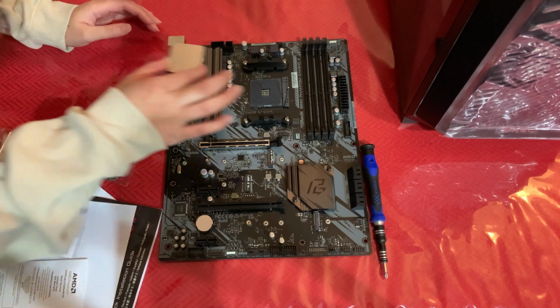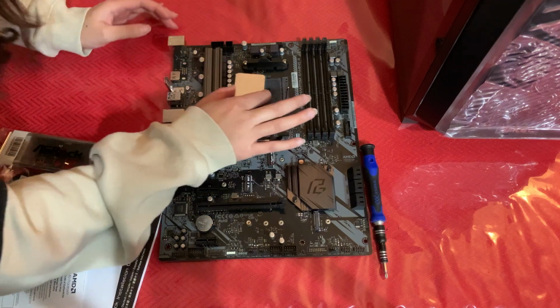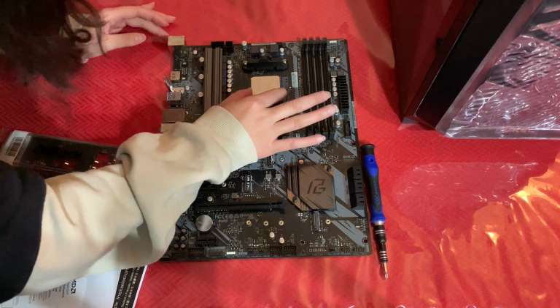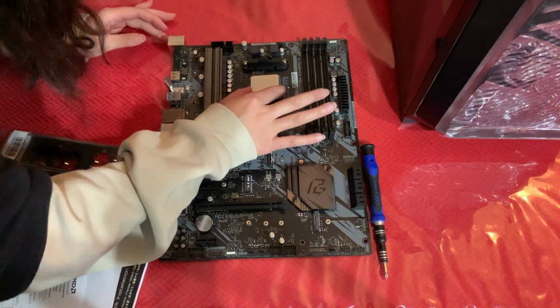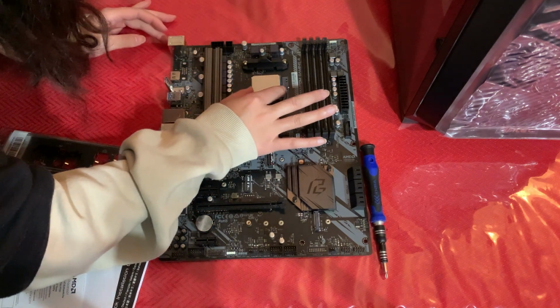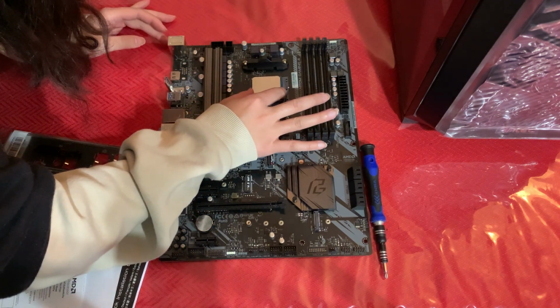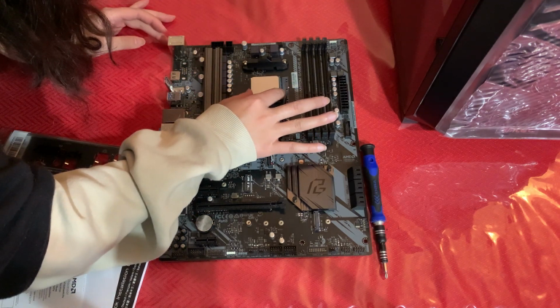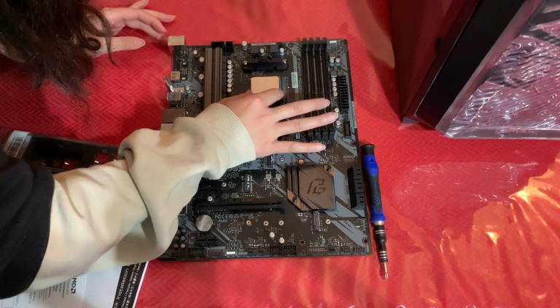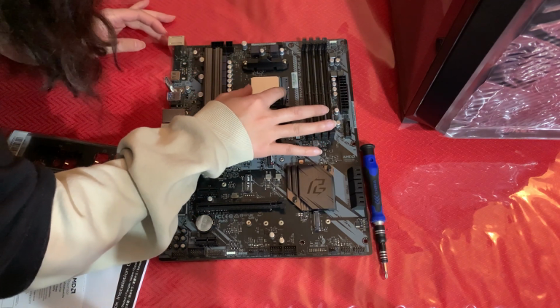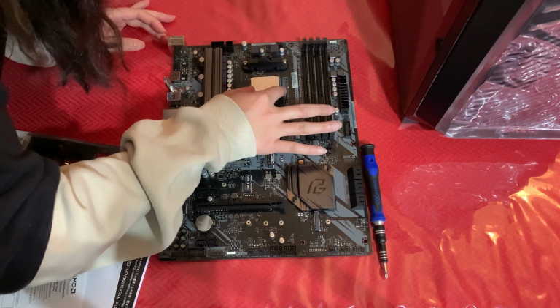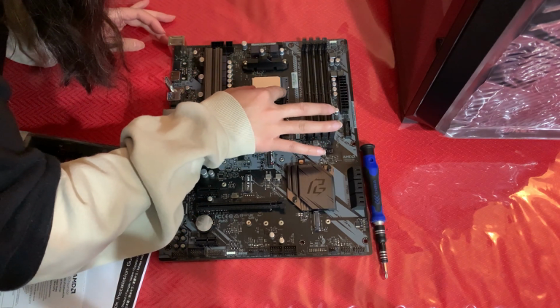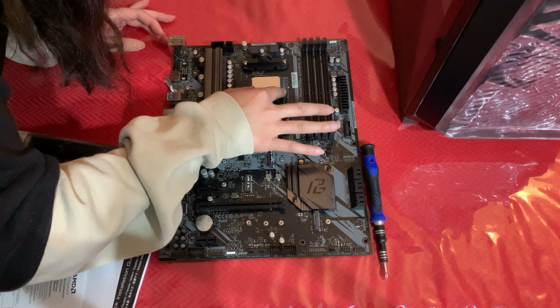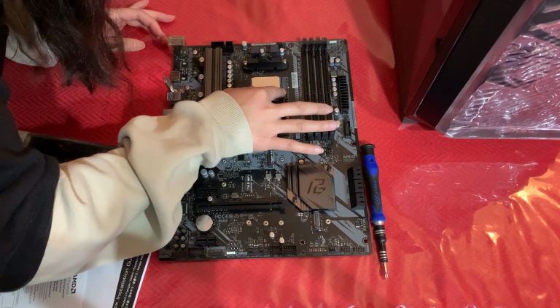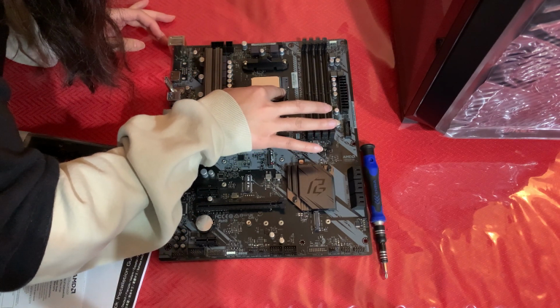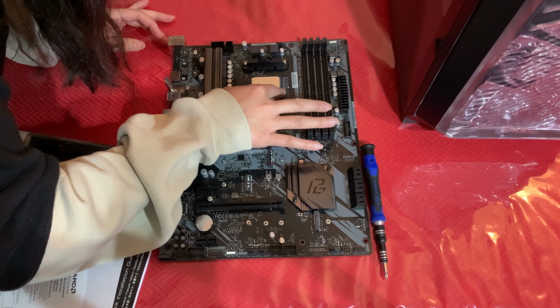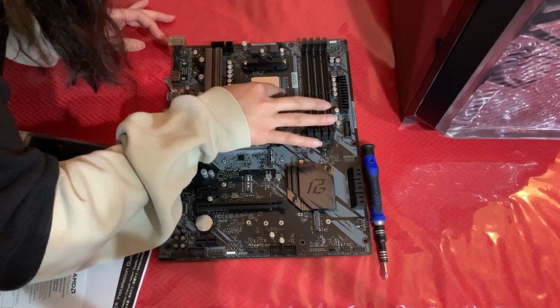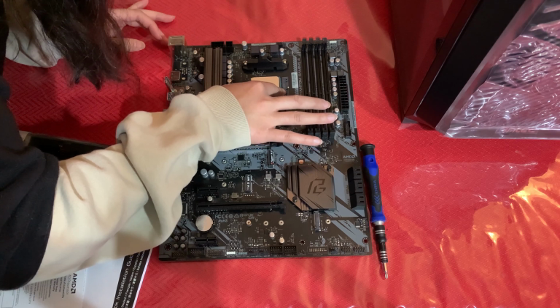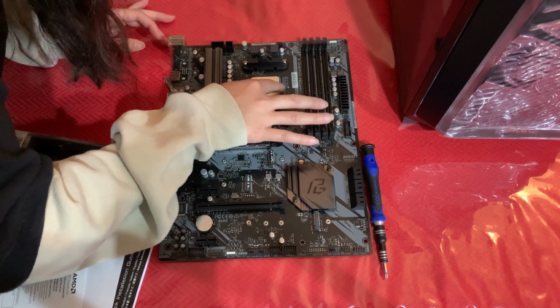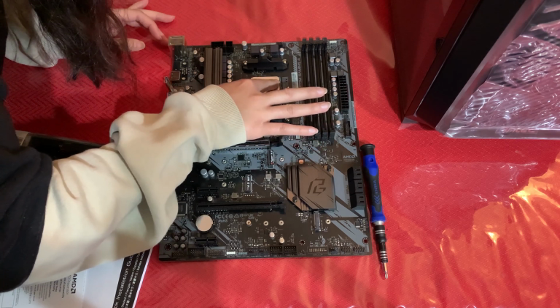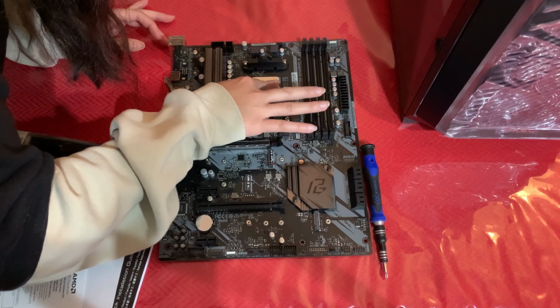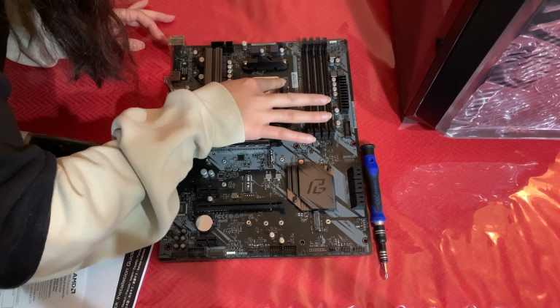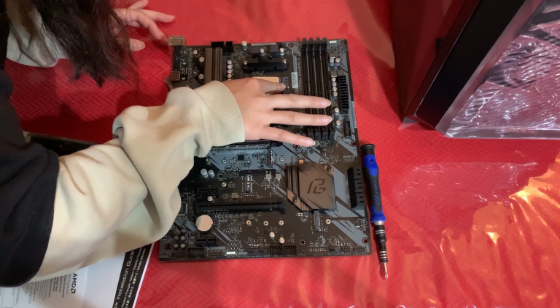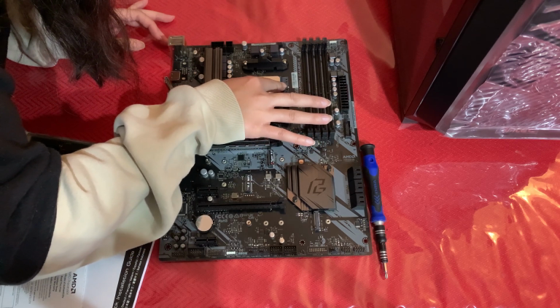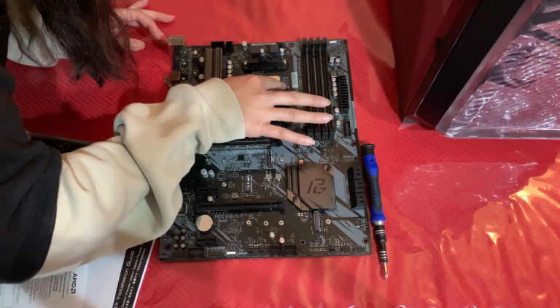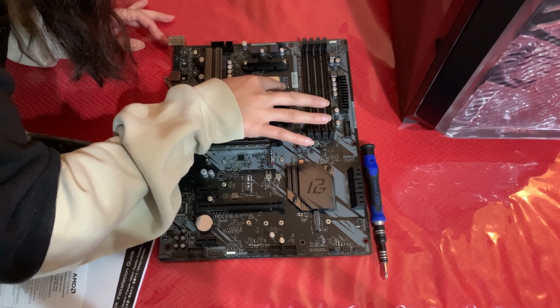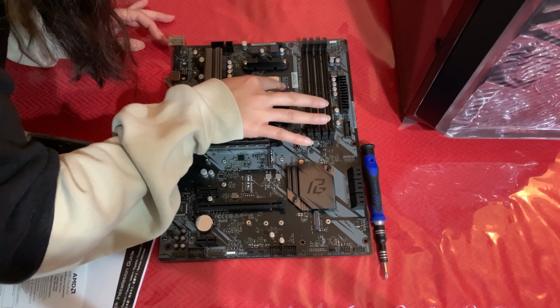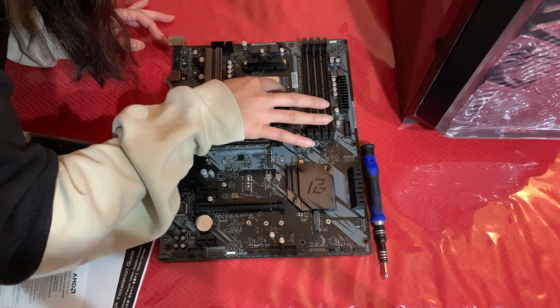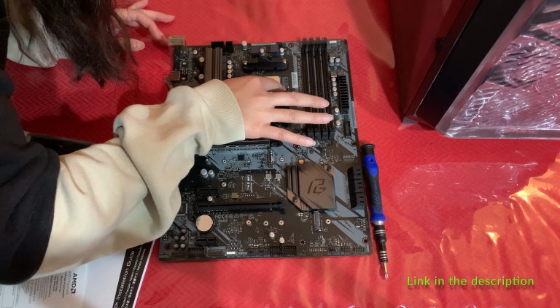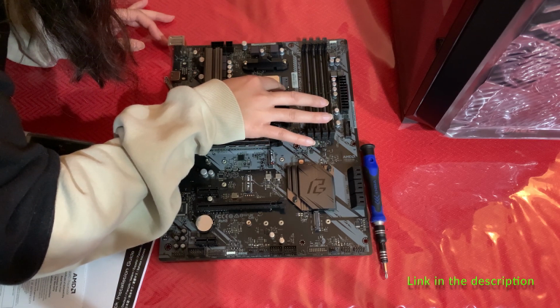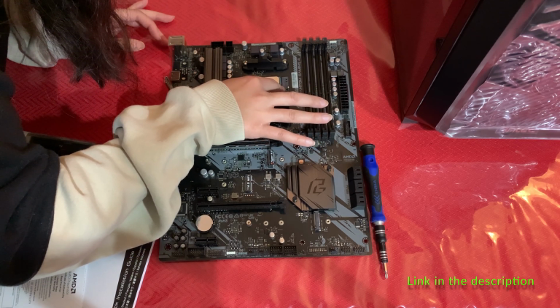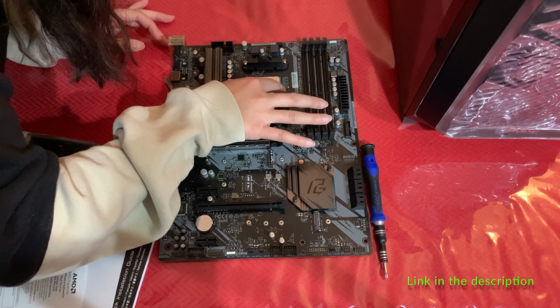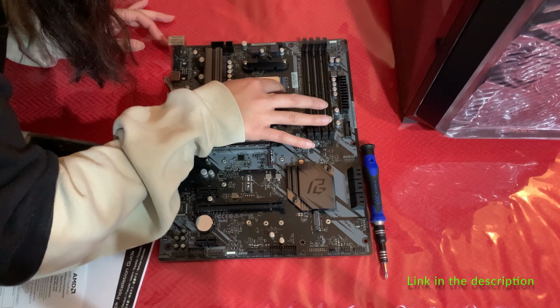Now it's time to get the board ready before we put it into our Antec case, which by the way is a really baller case since it still has a CD bay. Link in the description if you want one.